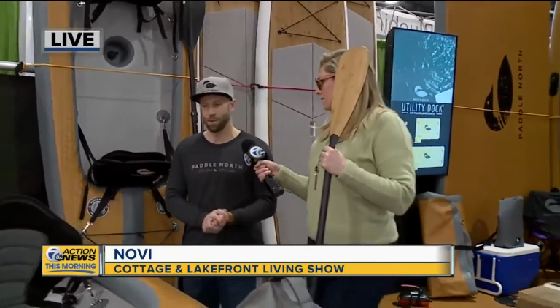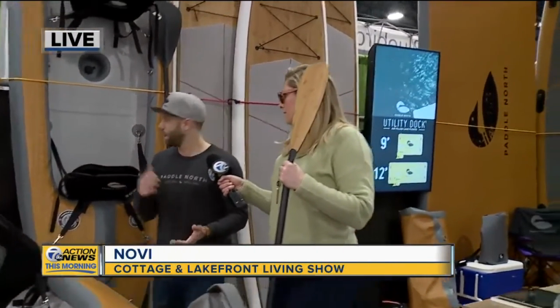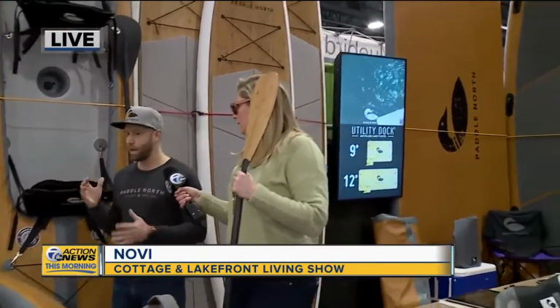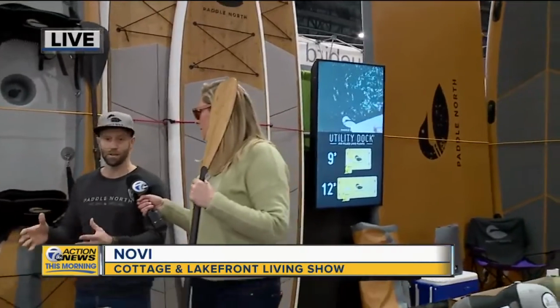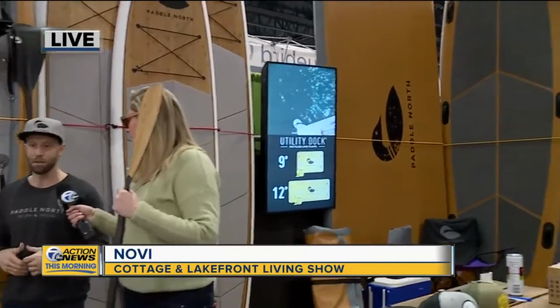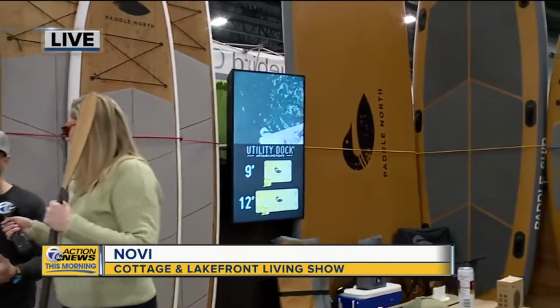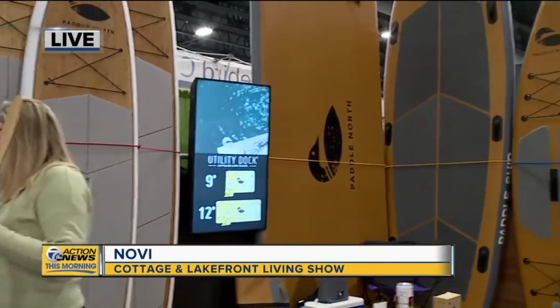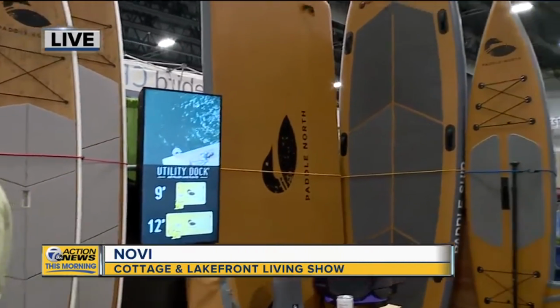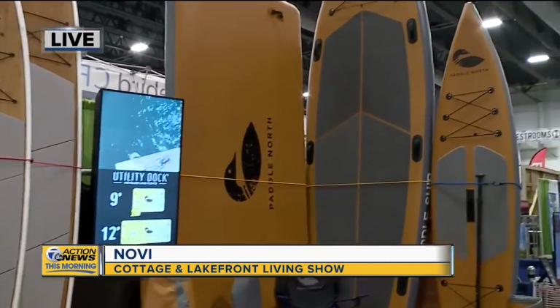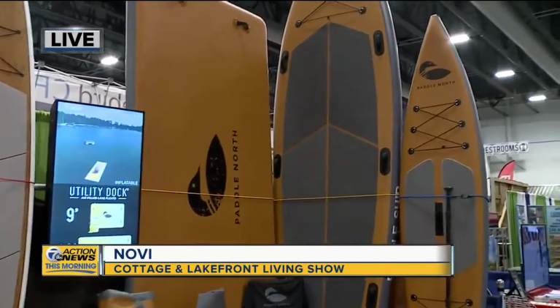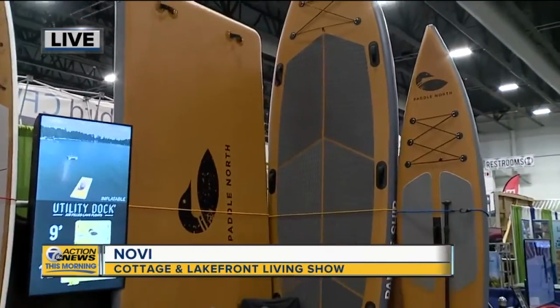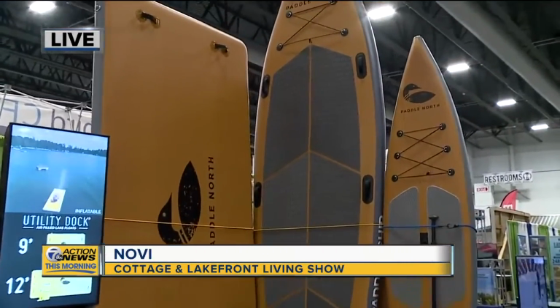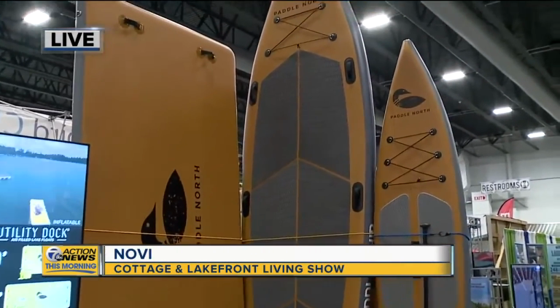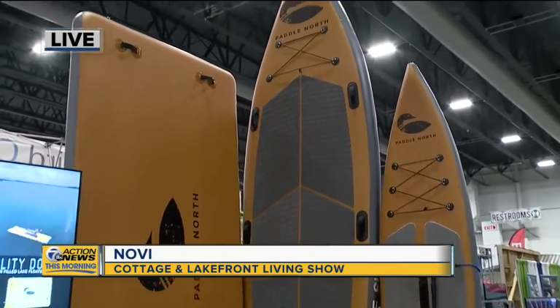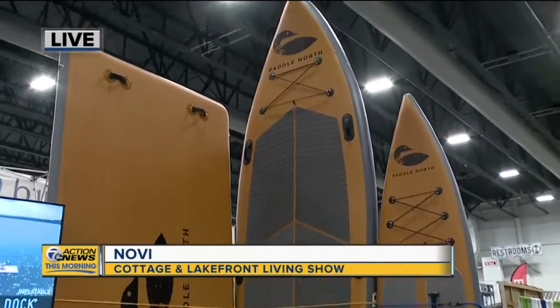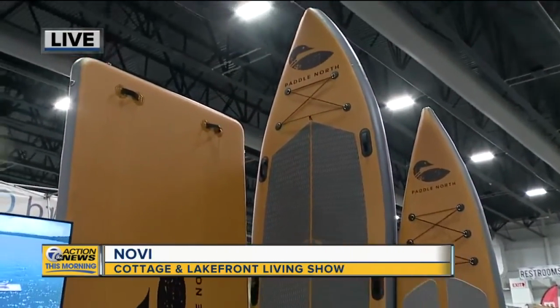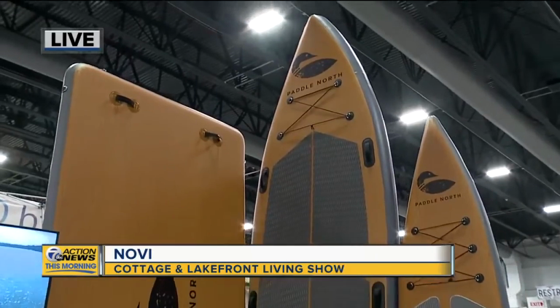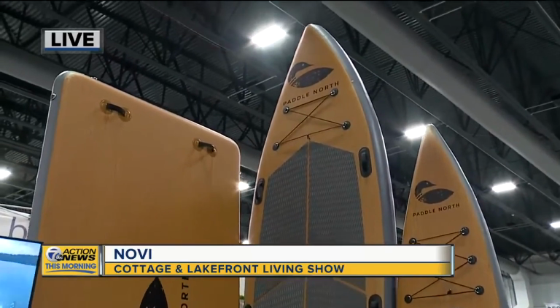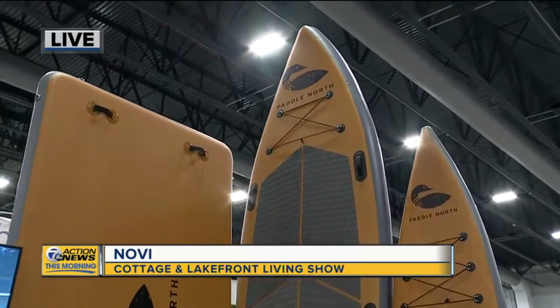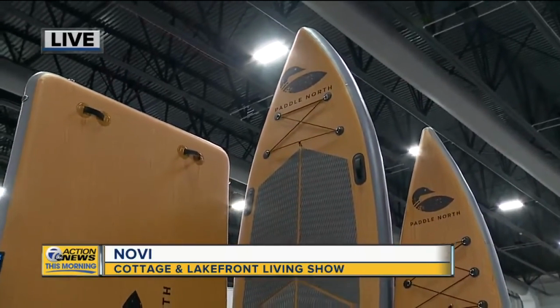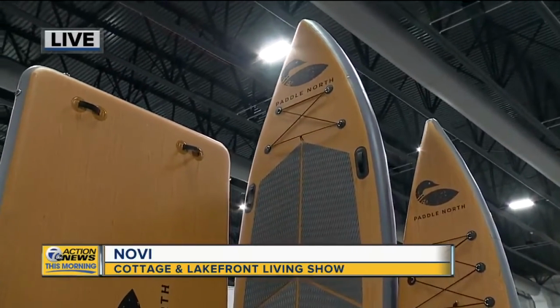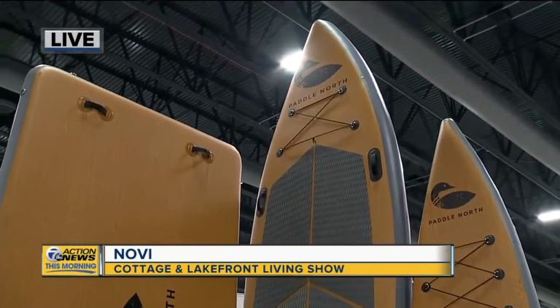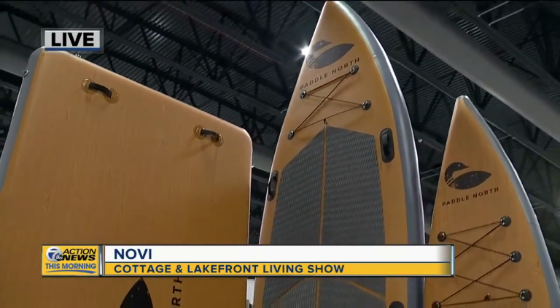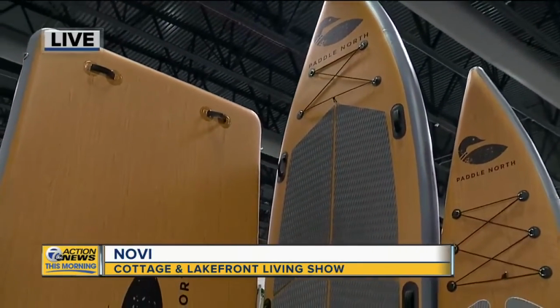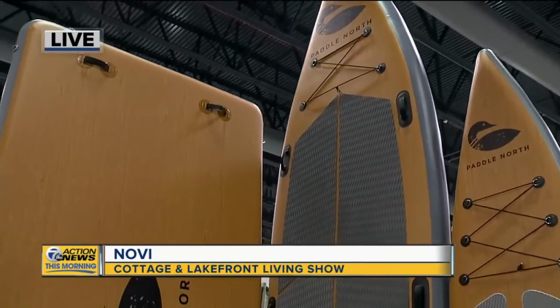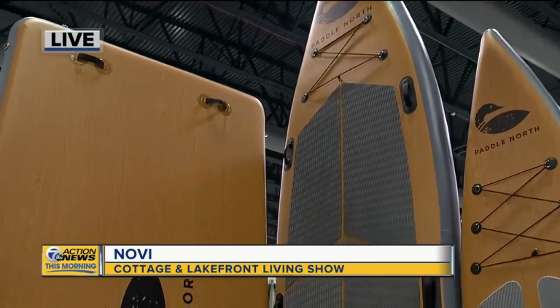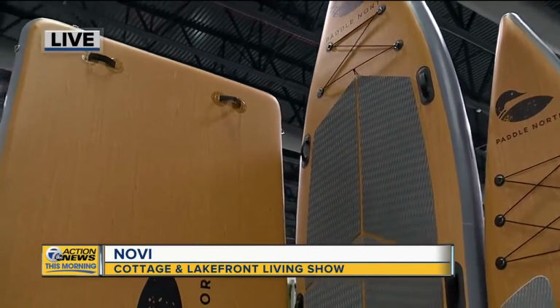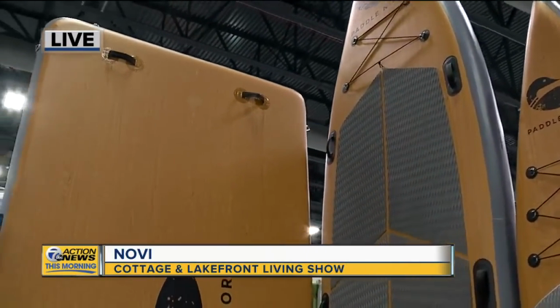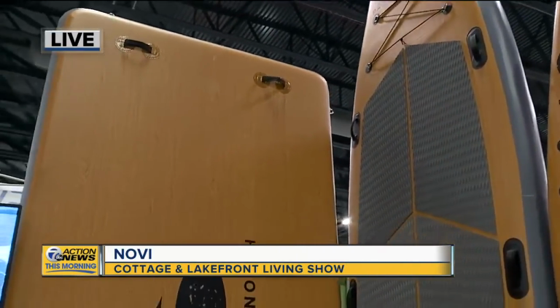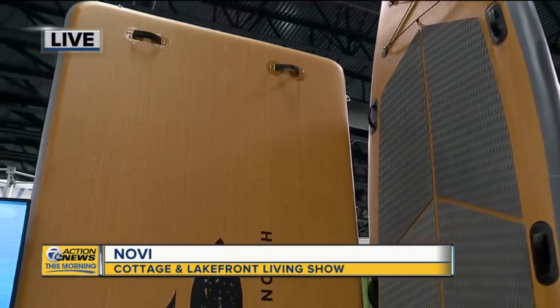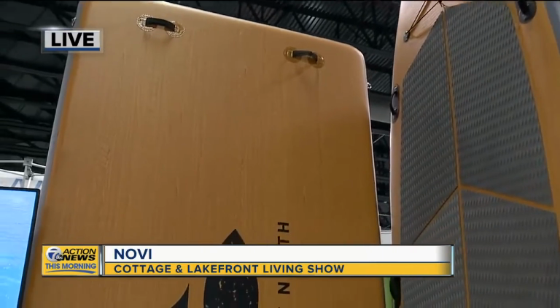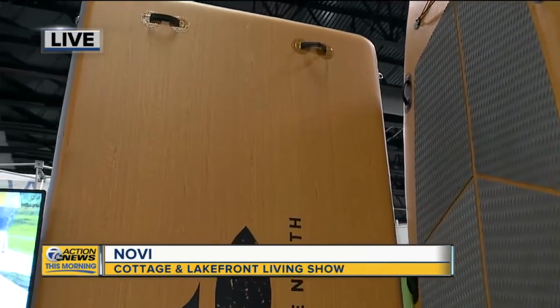We do tandem kayaks and singles, and it really just opens up the world to travel with them and use them more for people that don't have the means to transport them with a big truck or car. Or if you're thinking about flying, this is like a big duffel bag you just take with you.